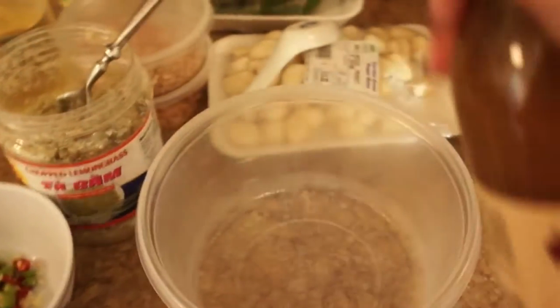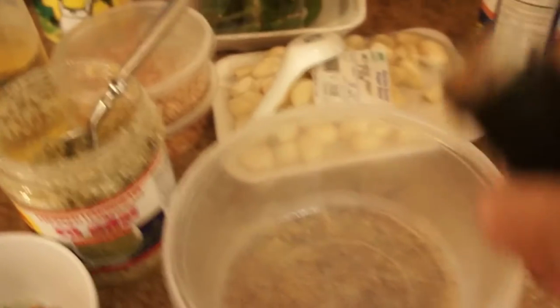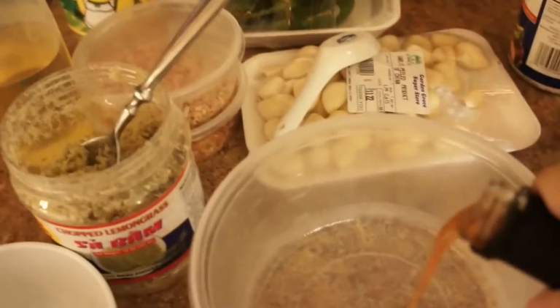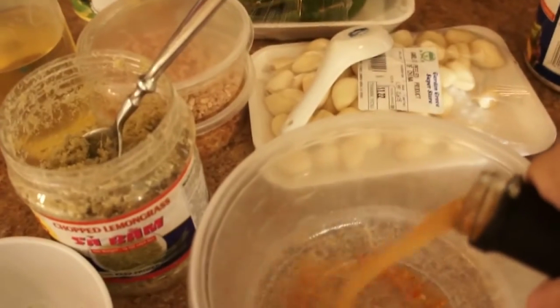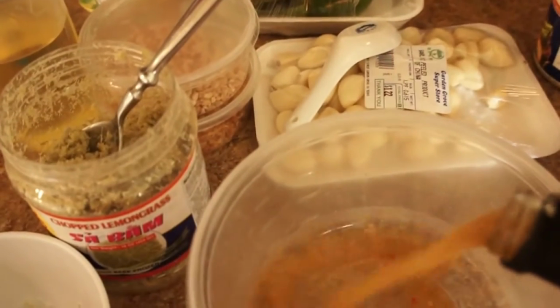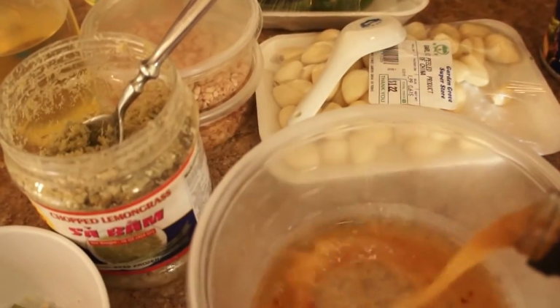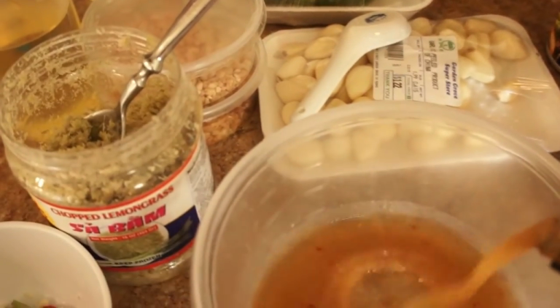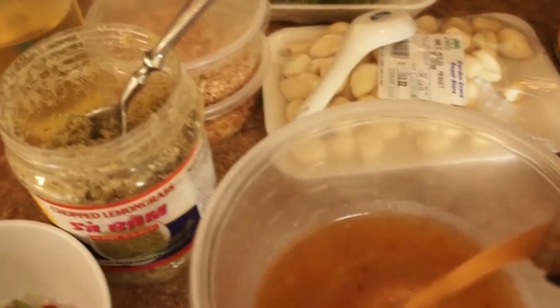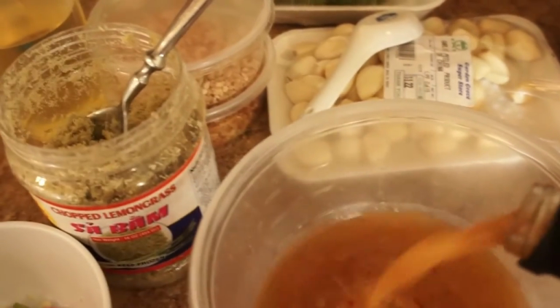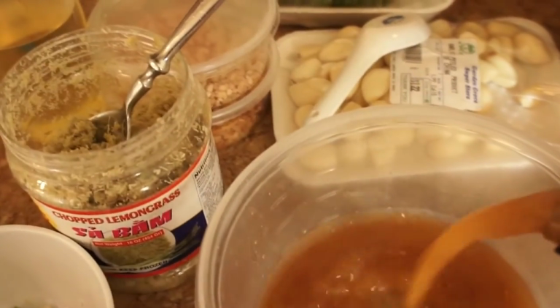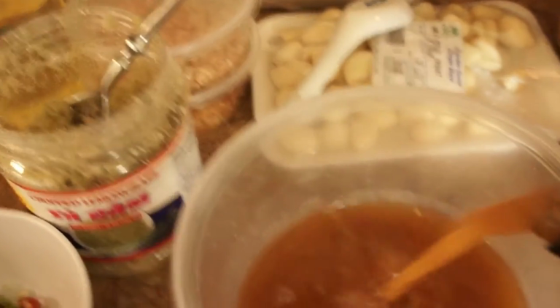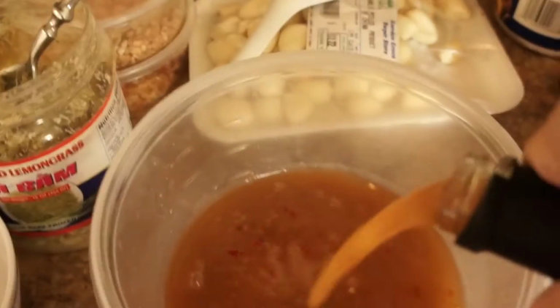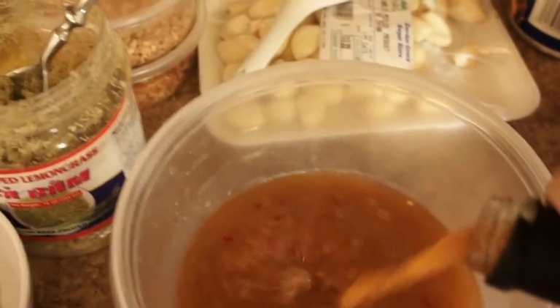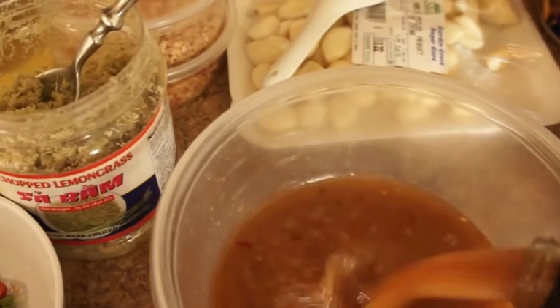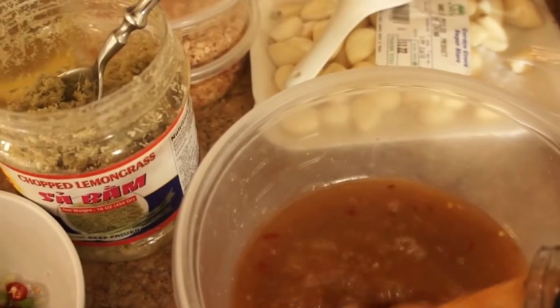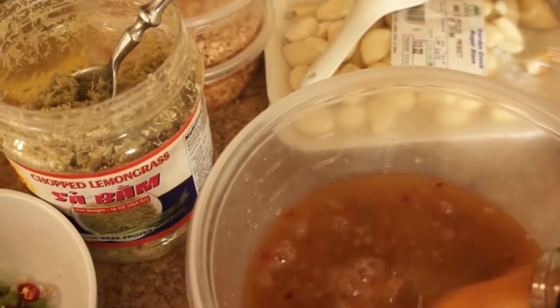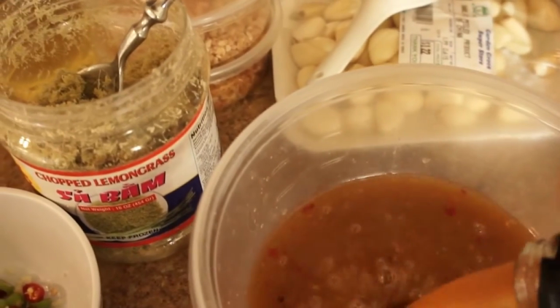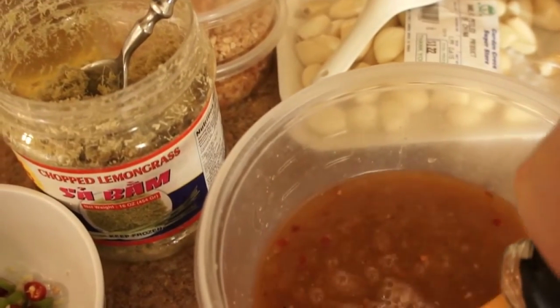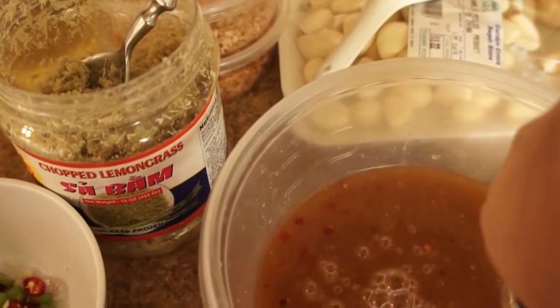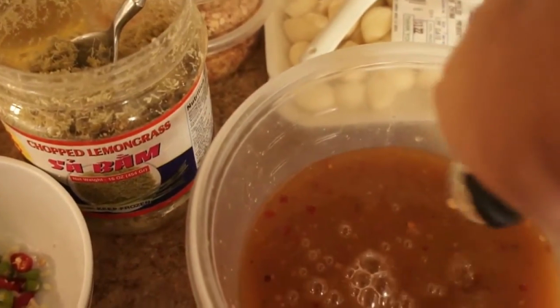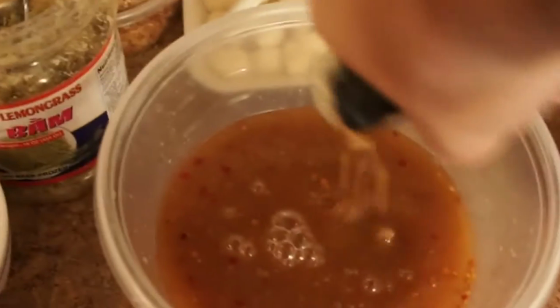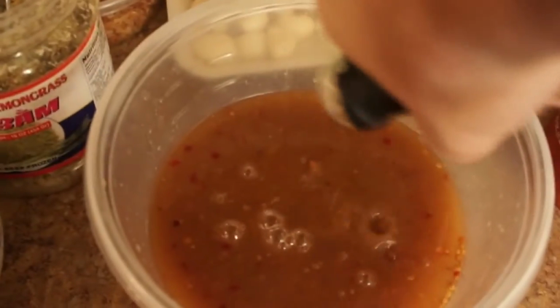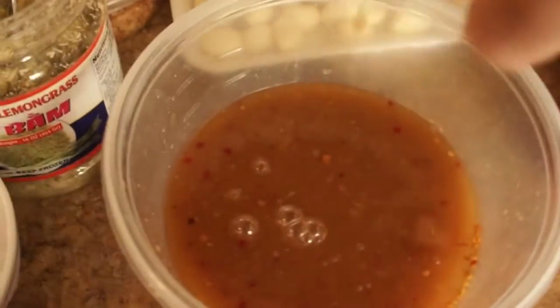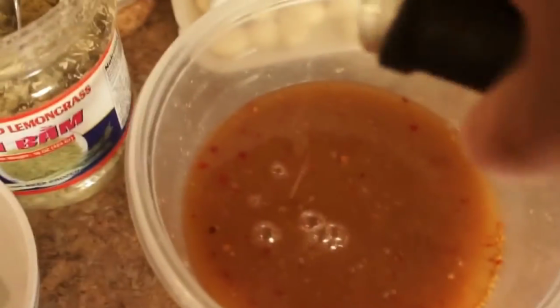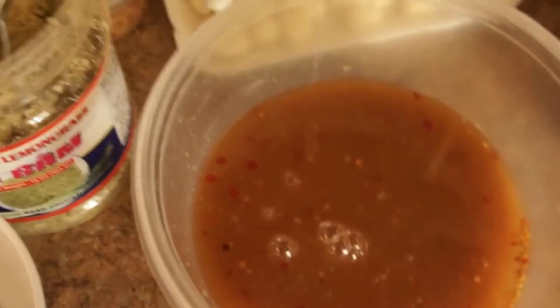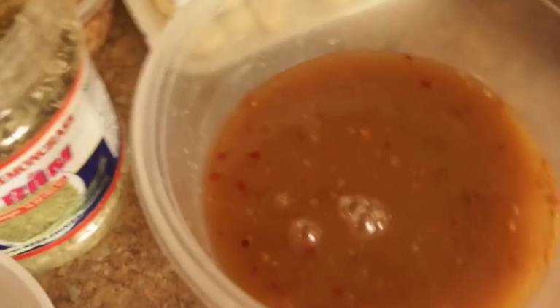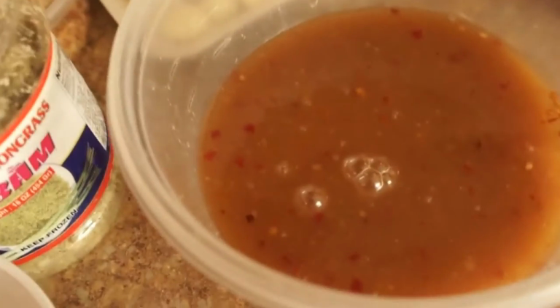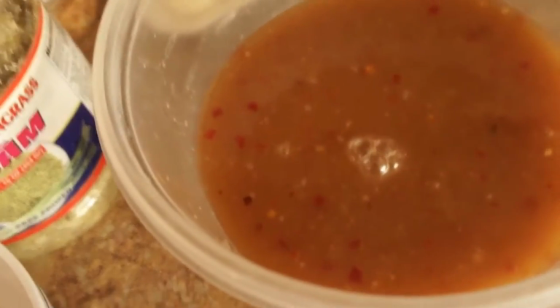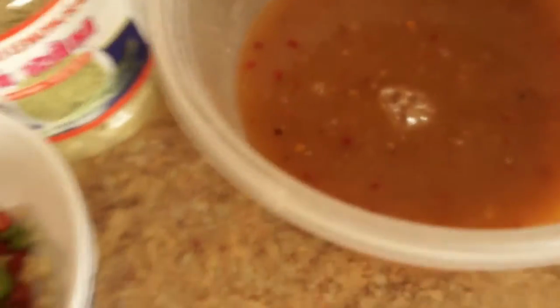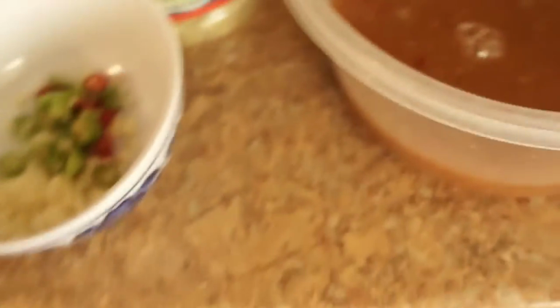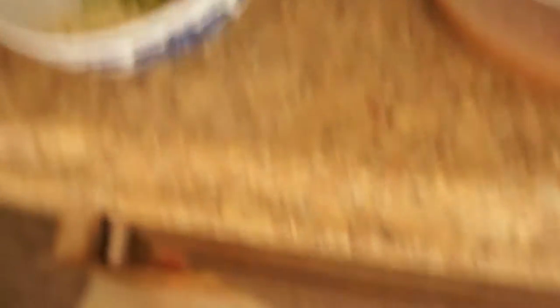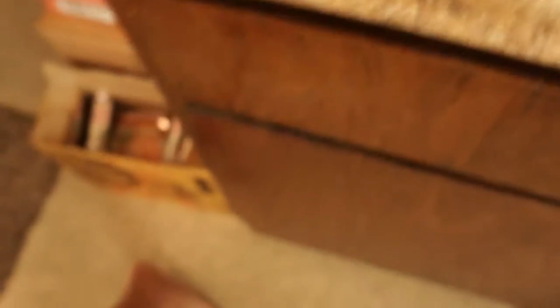So we'll go ahead and pour this in. That's what it looks like. You want to measure it like that? That's fine.